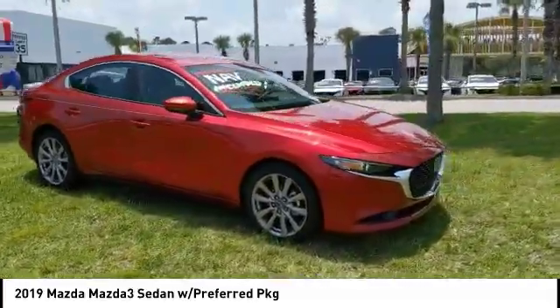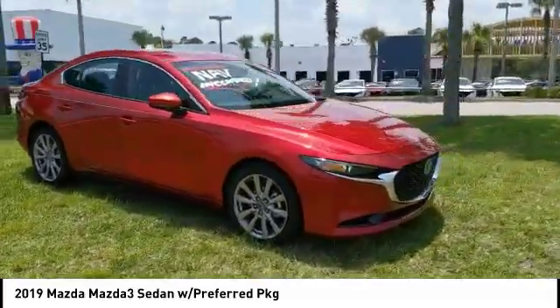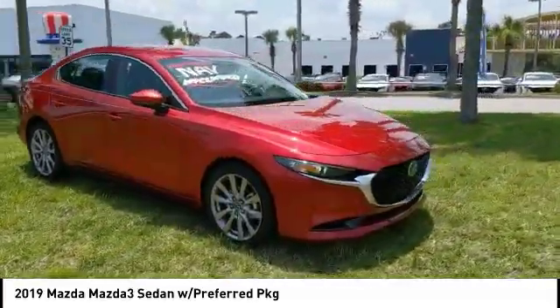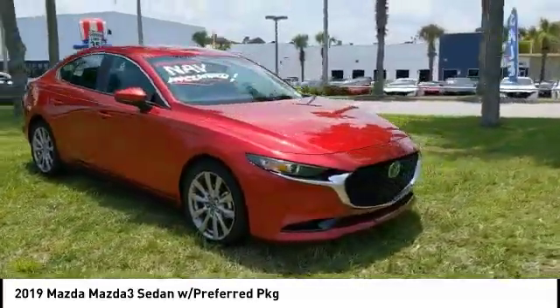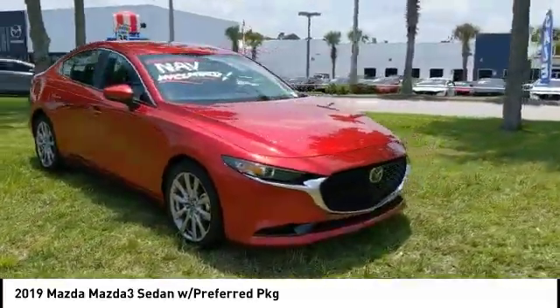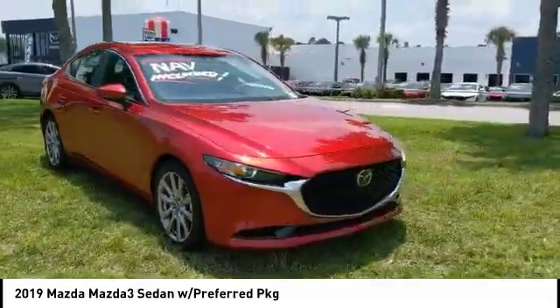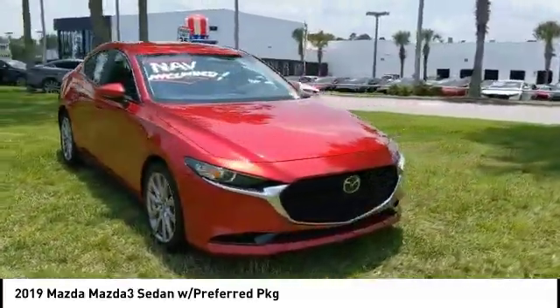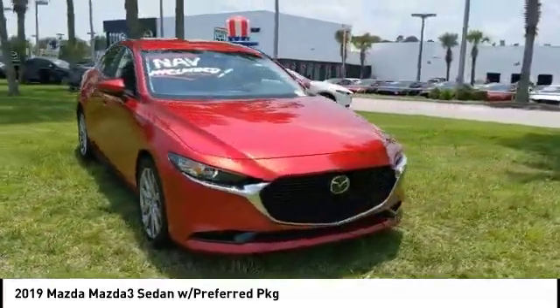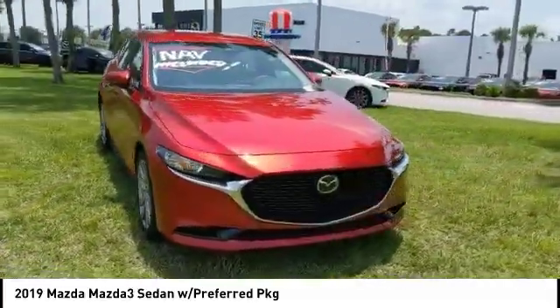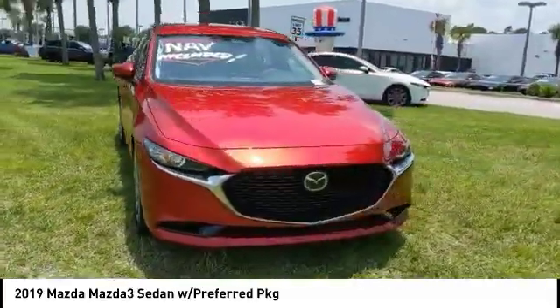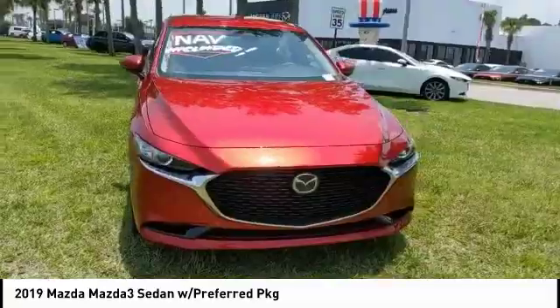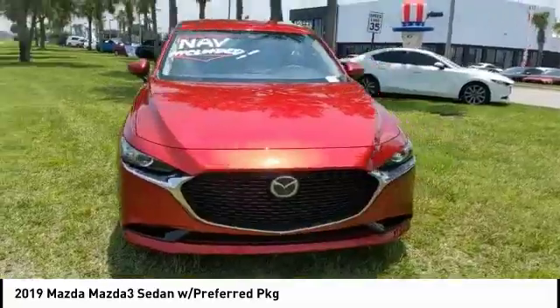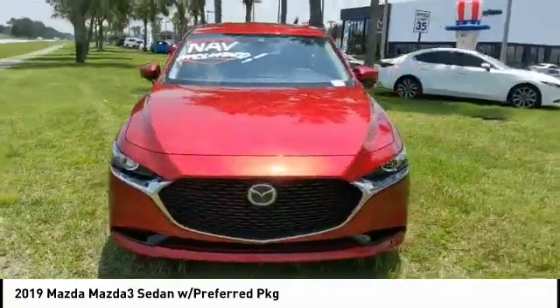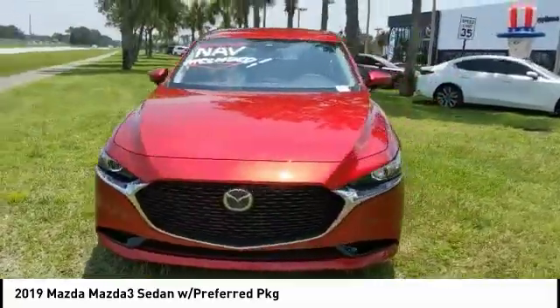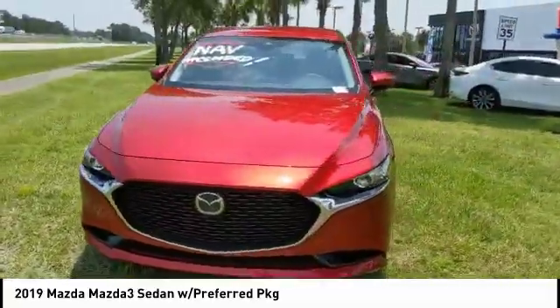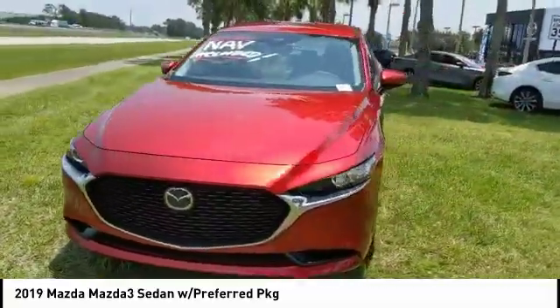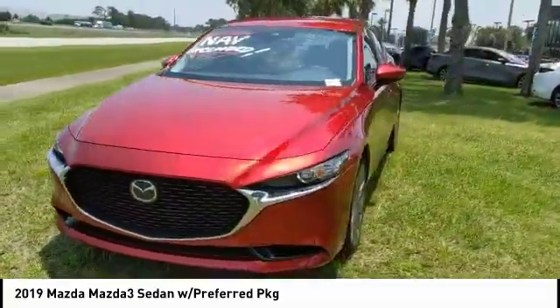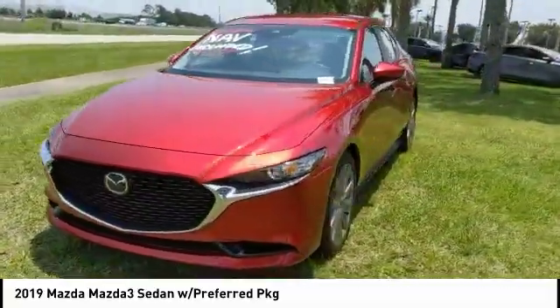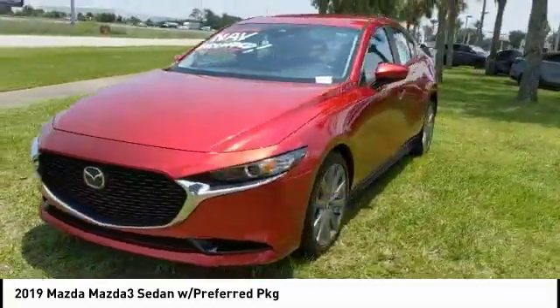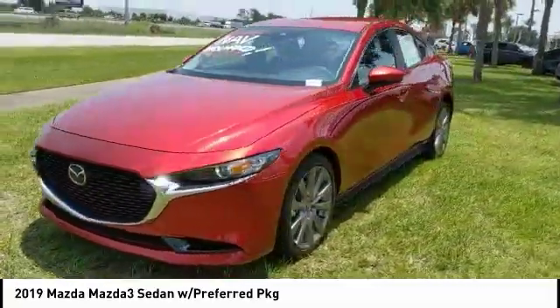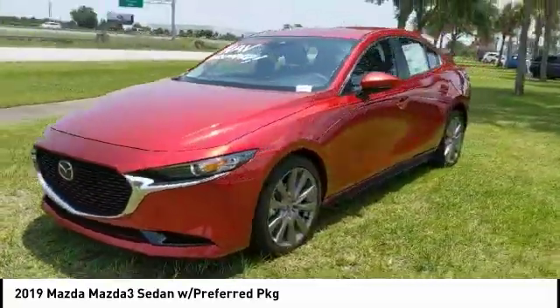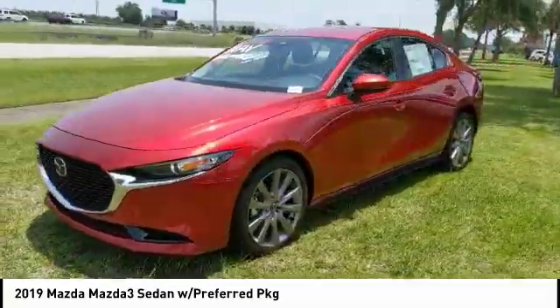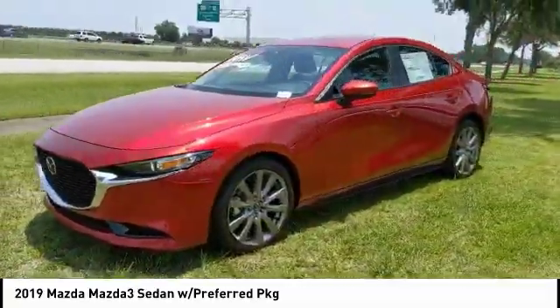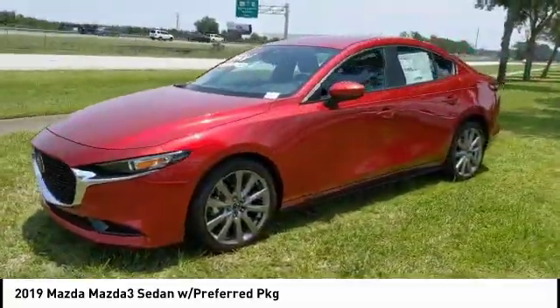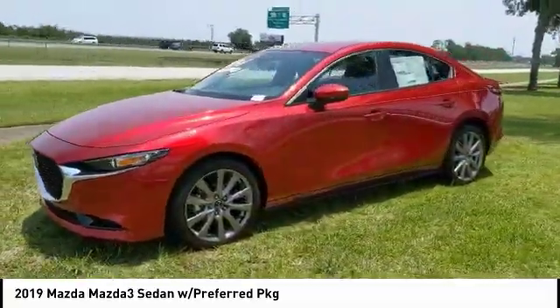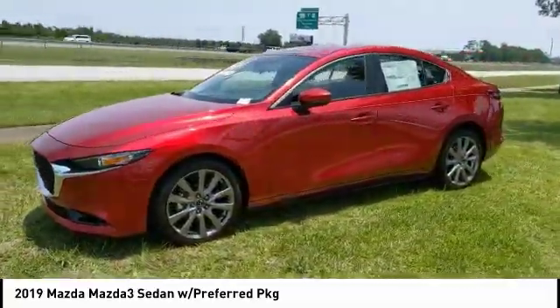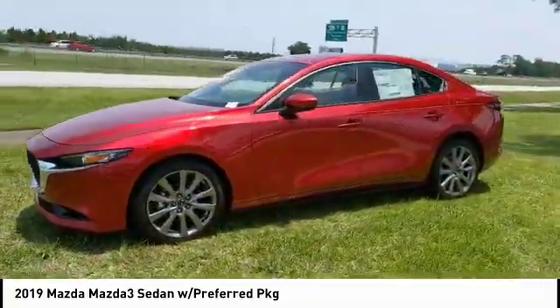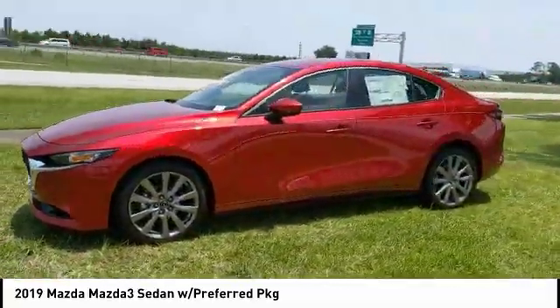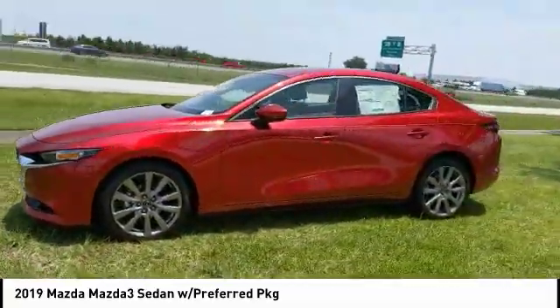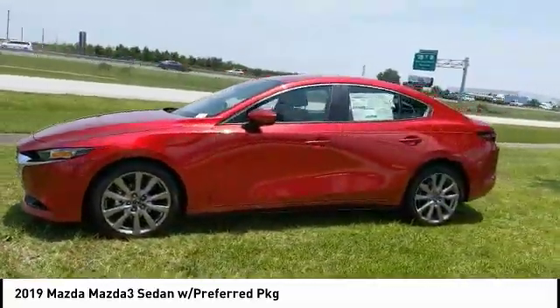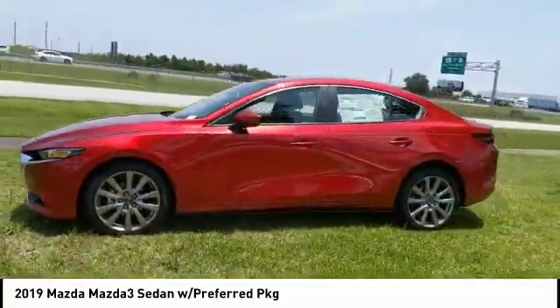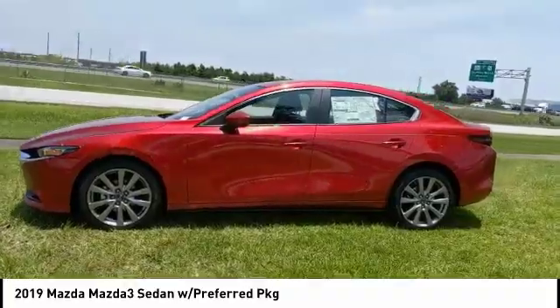Here are some of this vehicle's great options: blind spot monitor, aluminum wheels, brake assist, traction control, stability control.